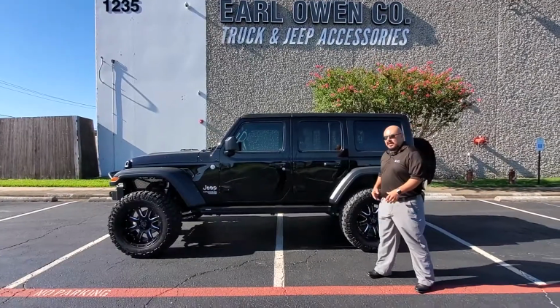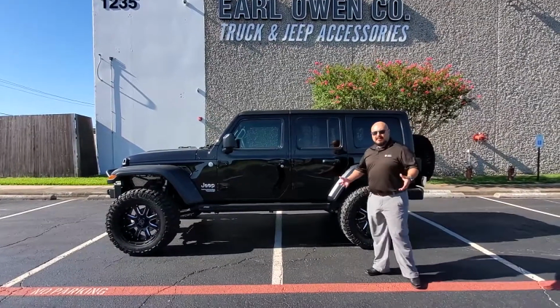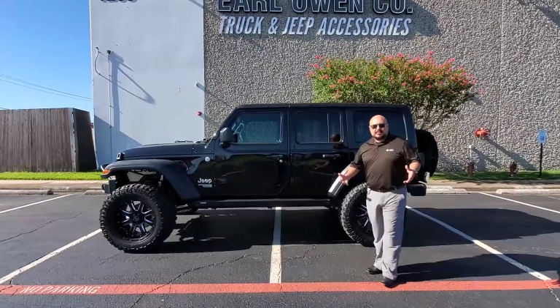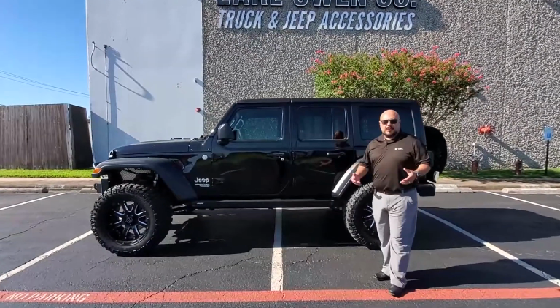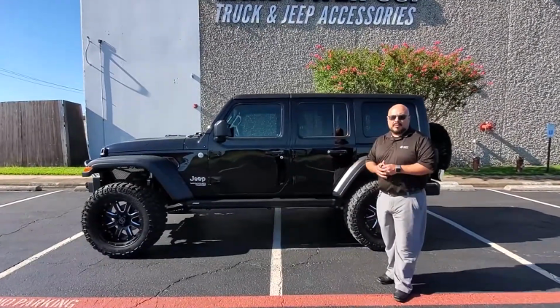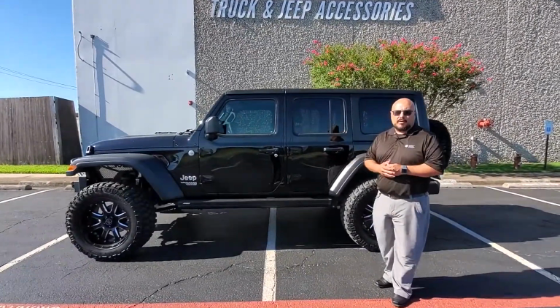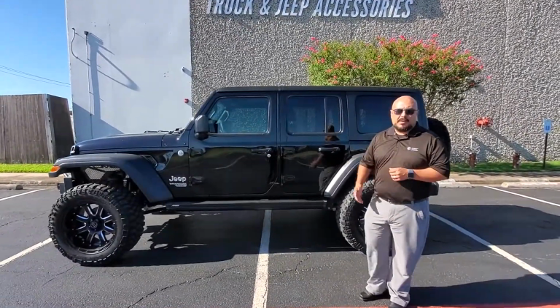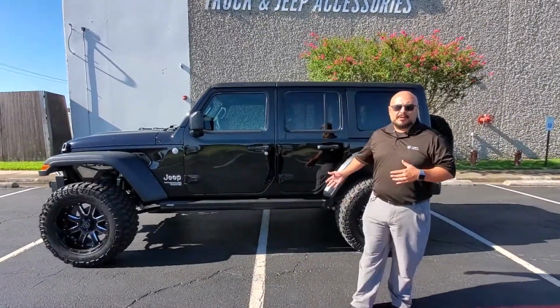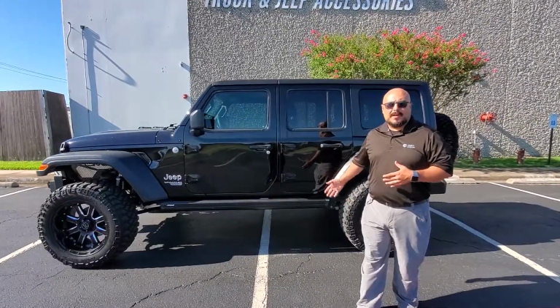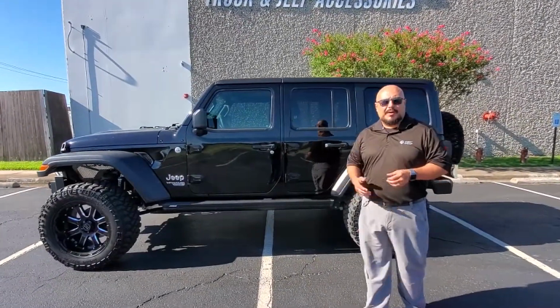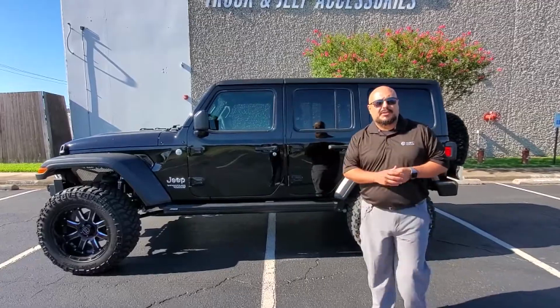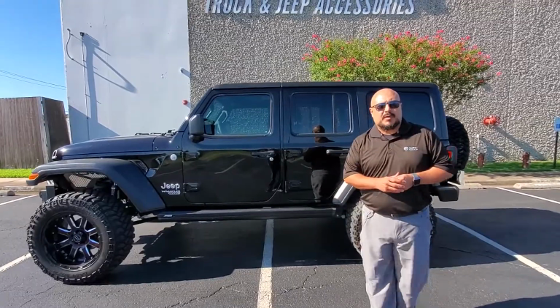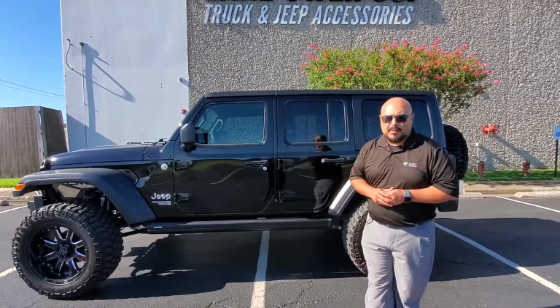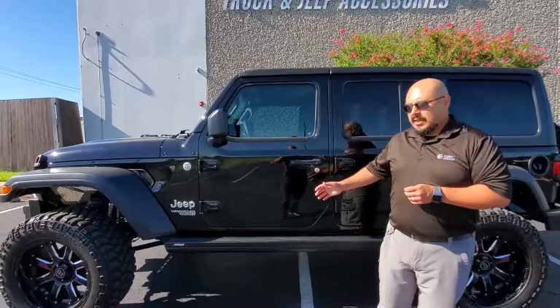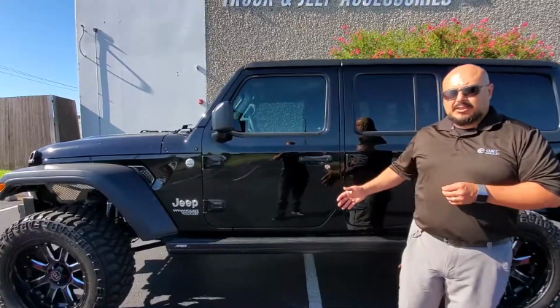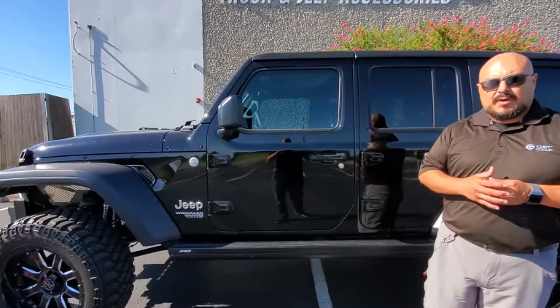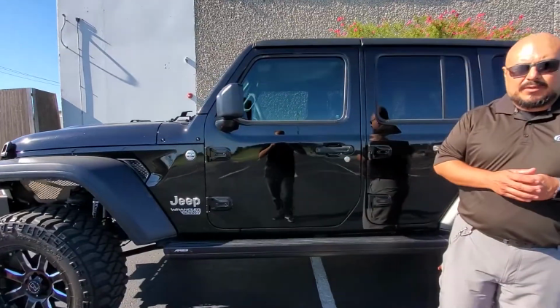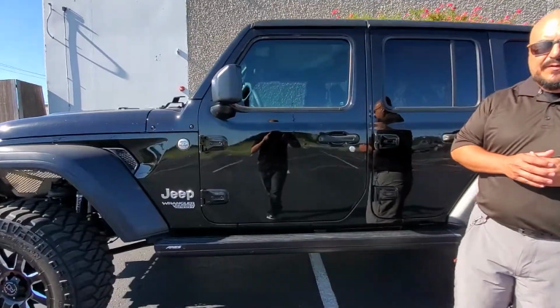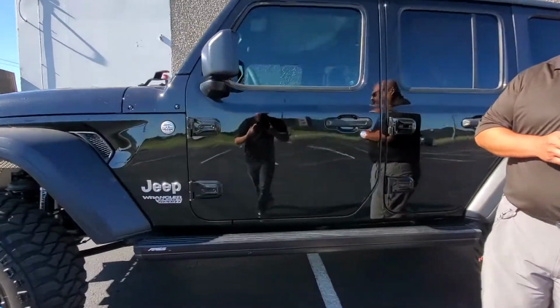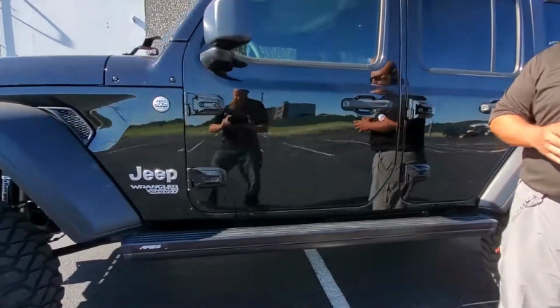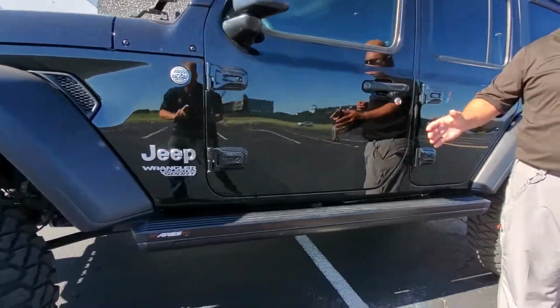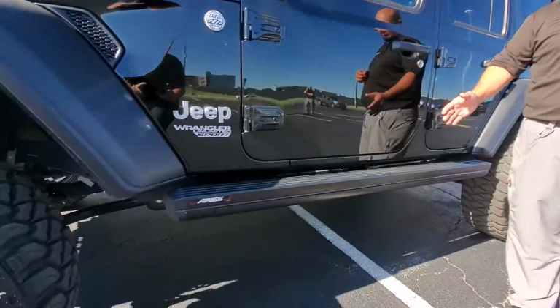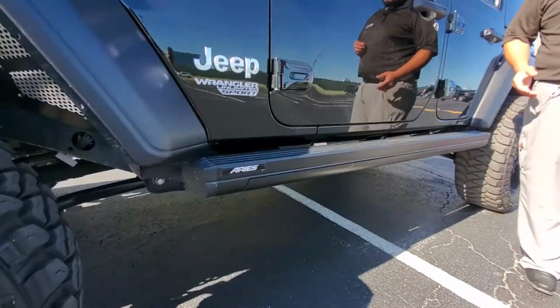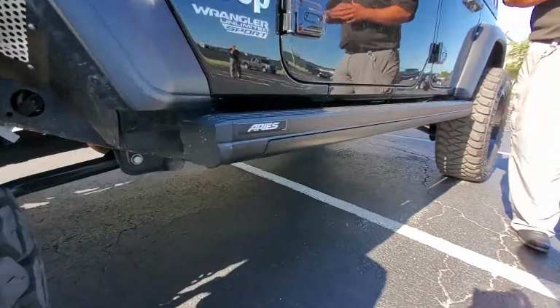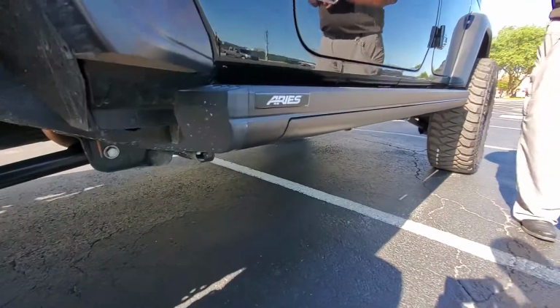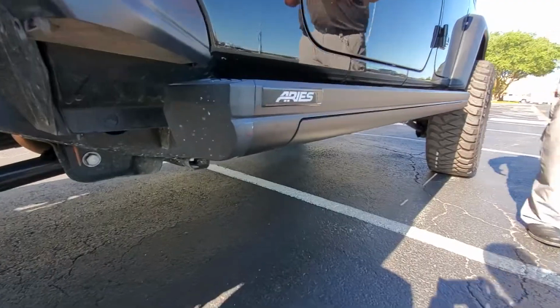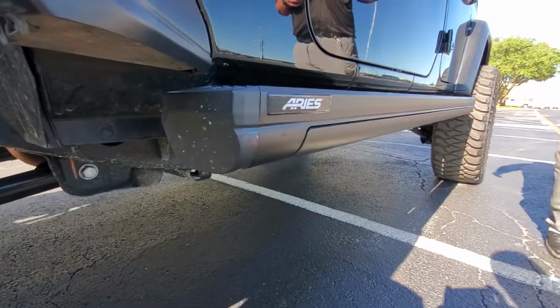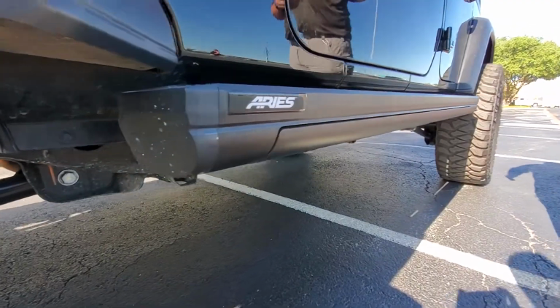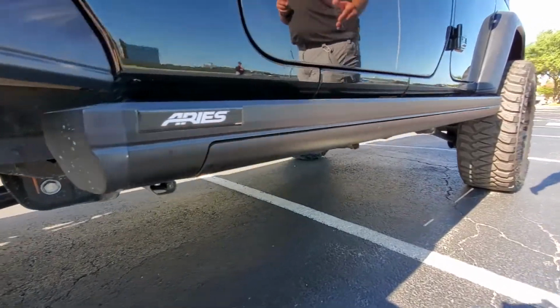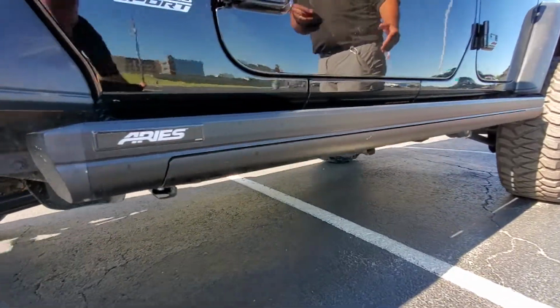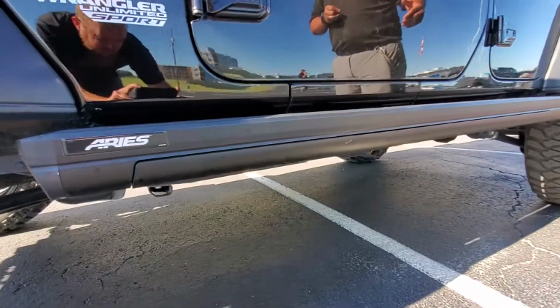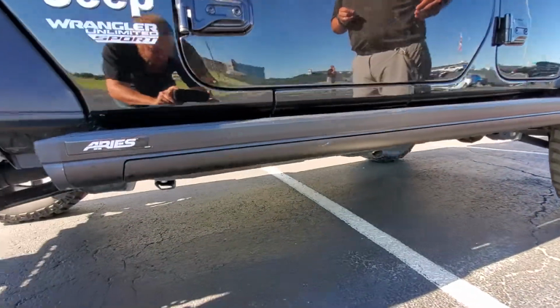My name is Isaac Mokino with the Kirt Group, and today we're here talking about Aries Action Track running boards. The Action Track running boards are a very unique feature — all aluminum construction, giving you a running board all the time.